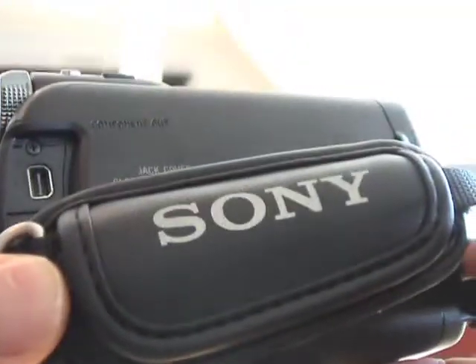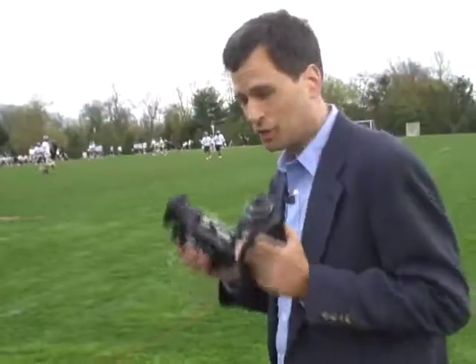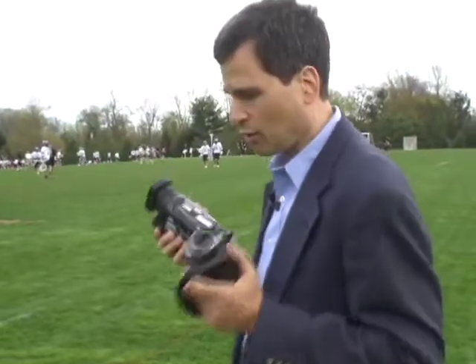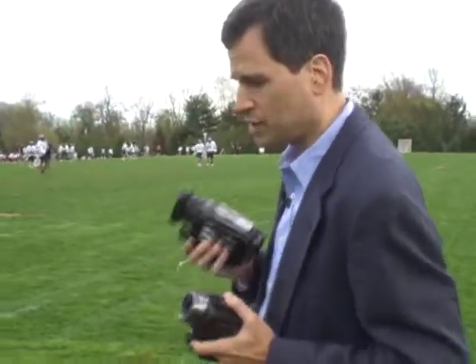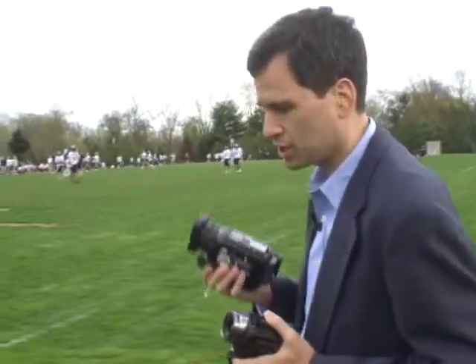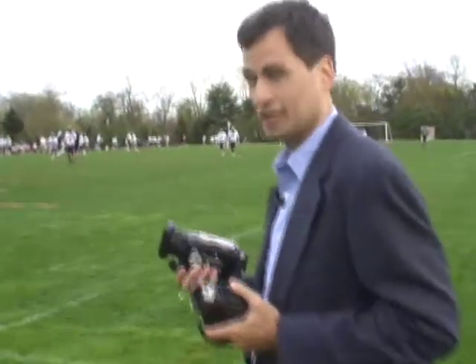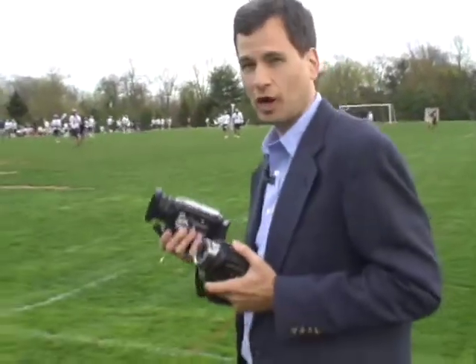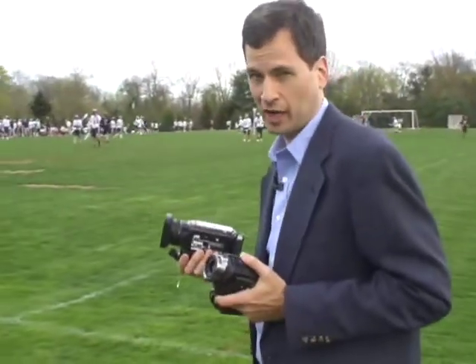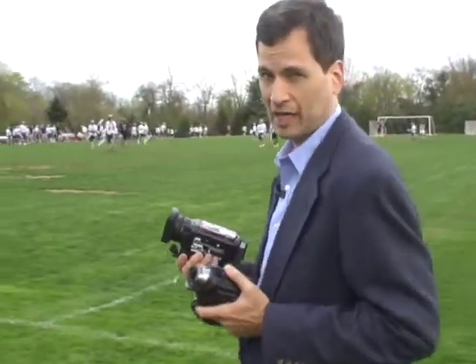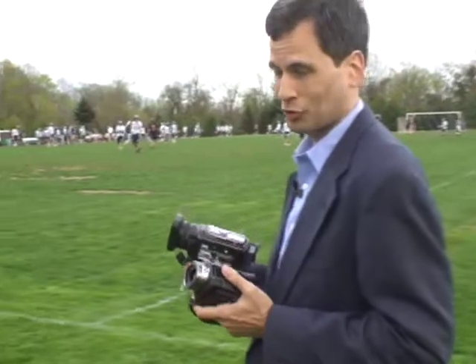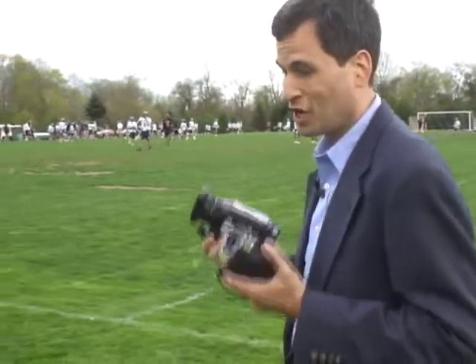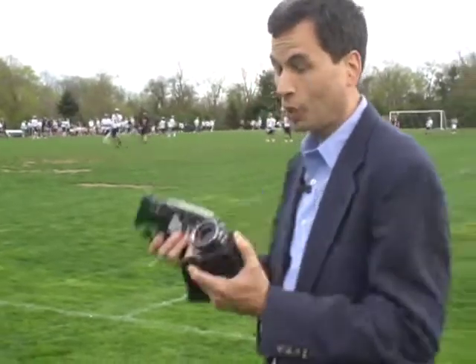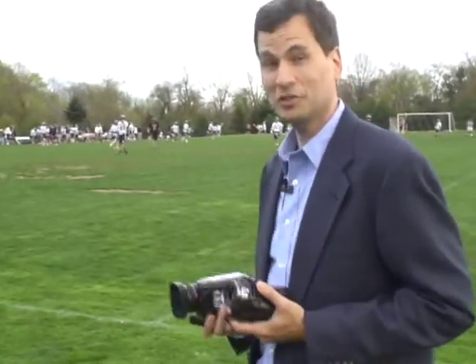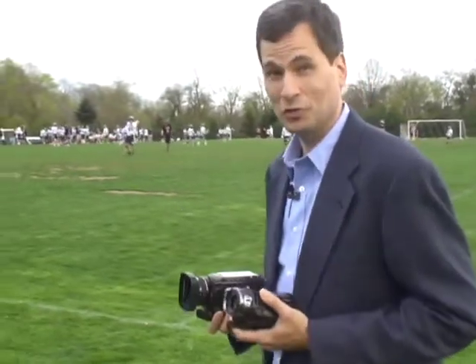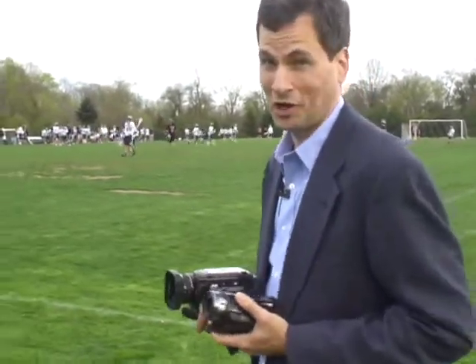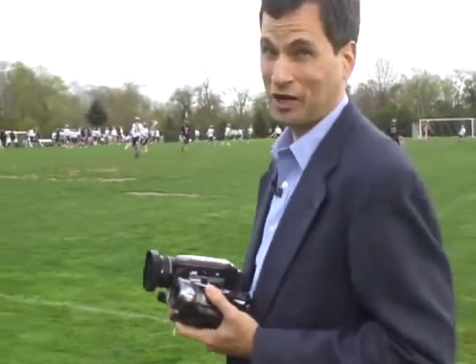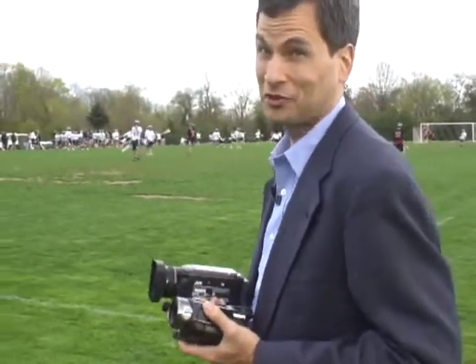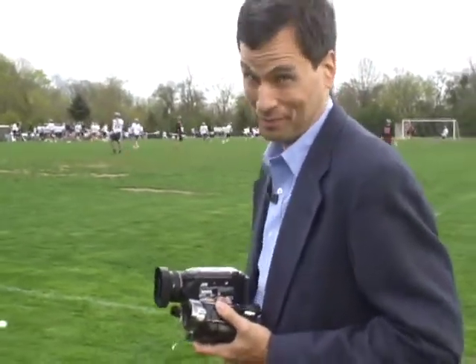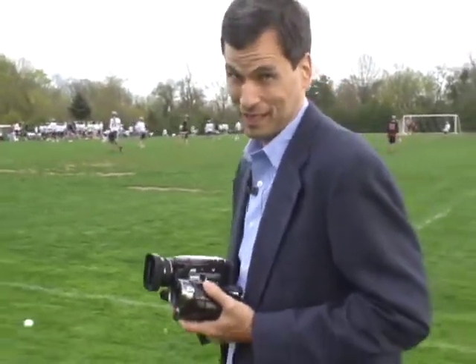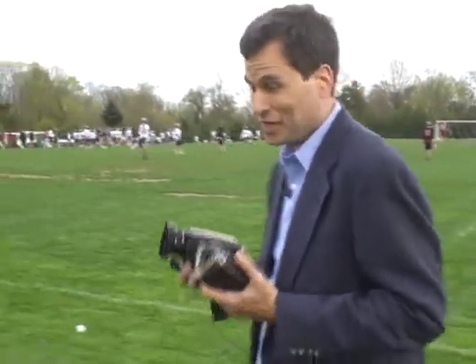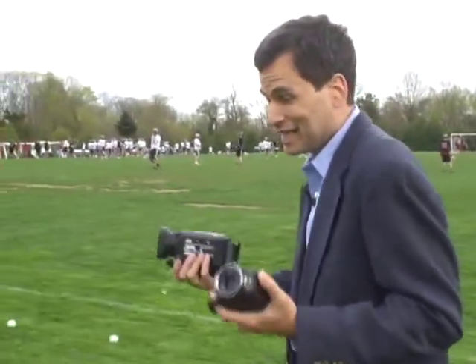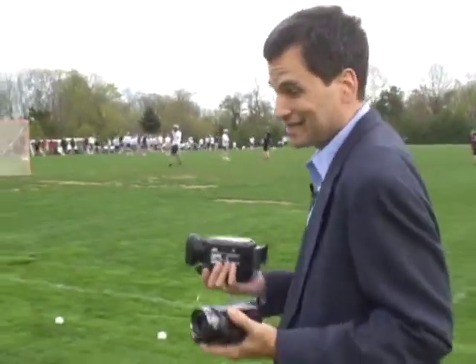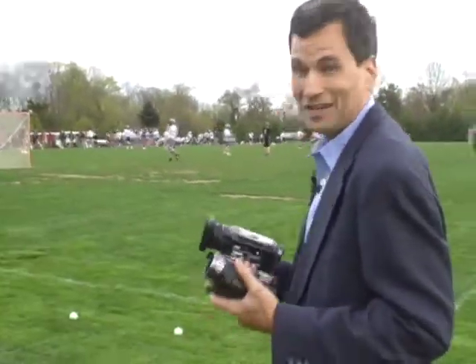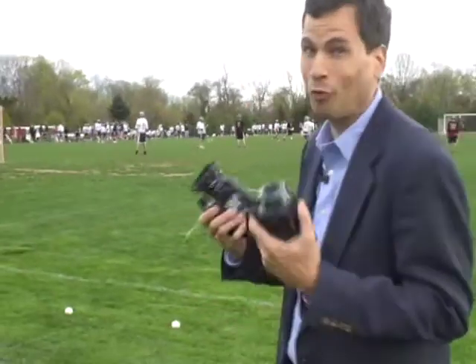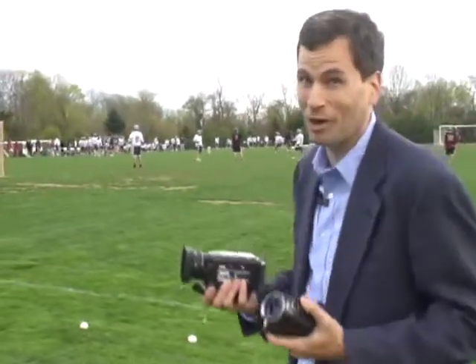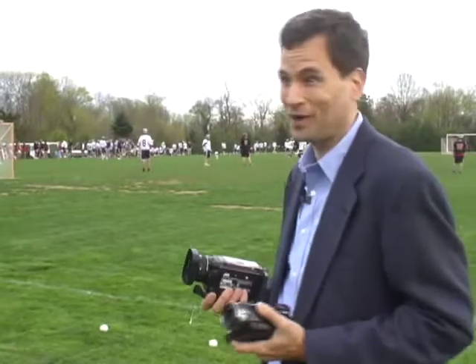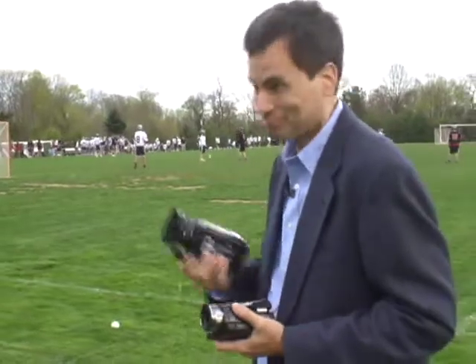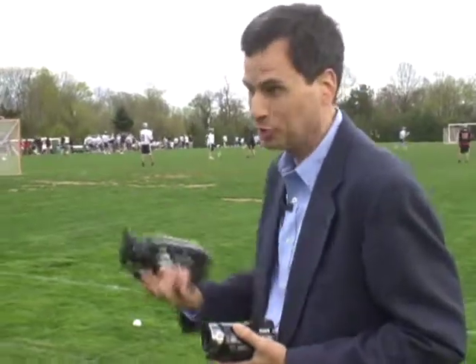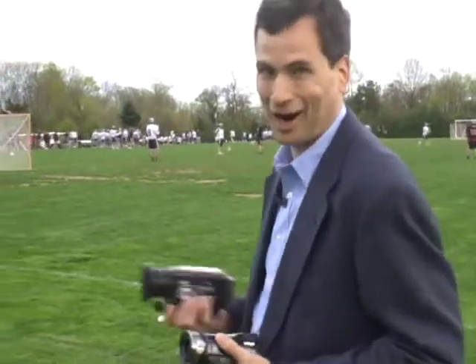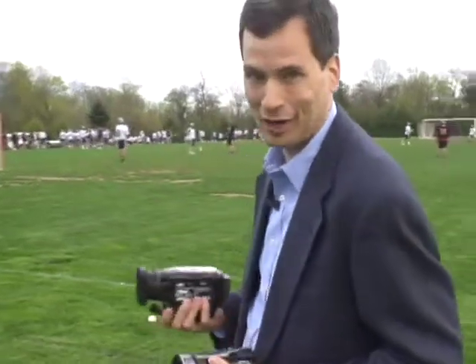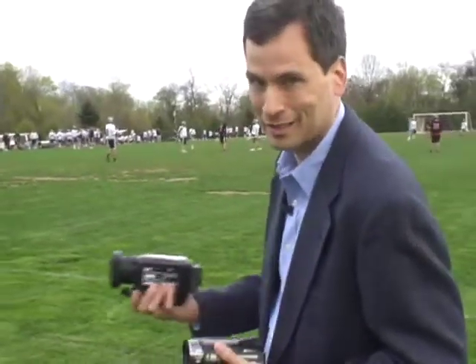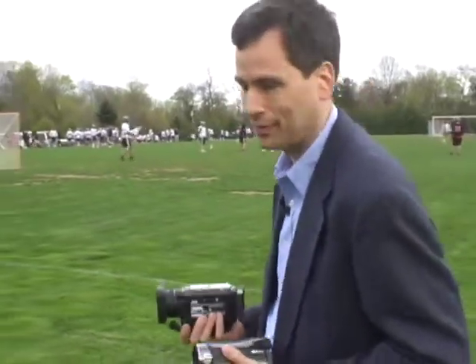There is, however, a dark side to hard drive camcorders. What are you gonna do when the hard drive fills up? You can't exactly duck into a Walmart to buy a new blank hard drive to slip in there.